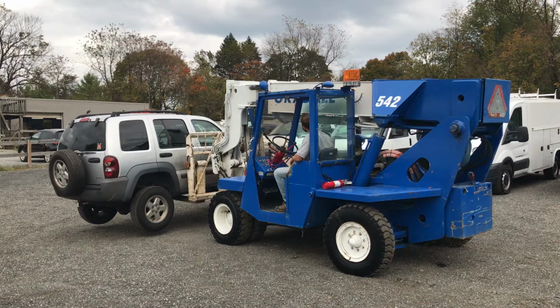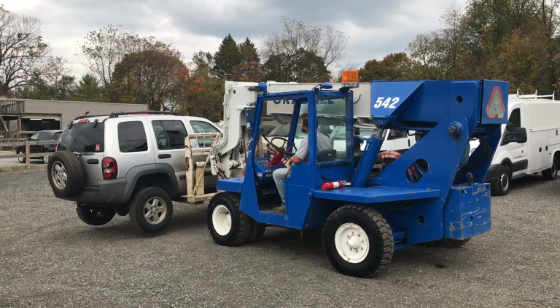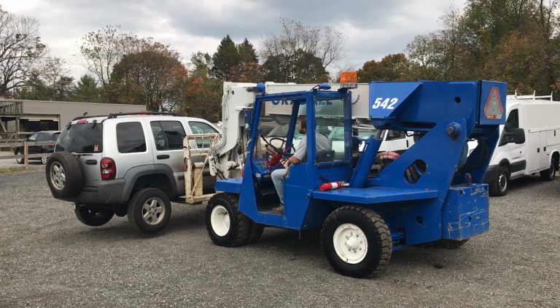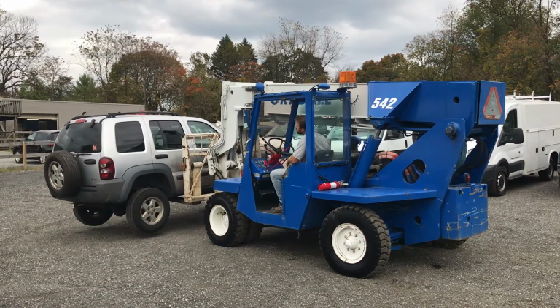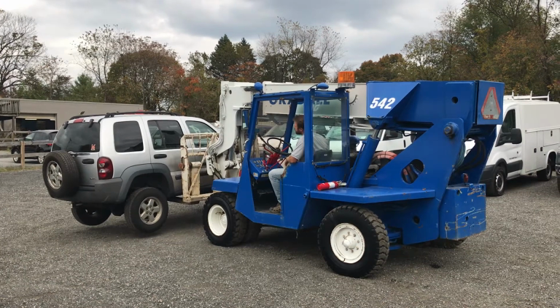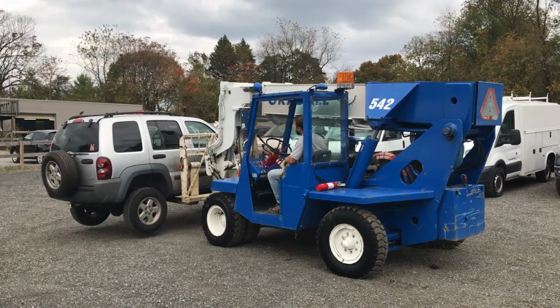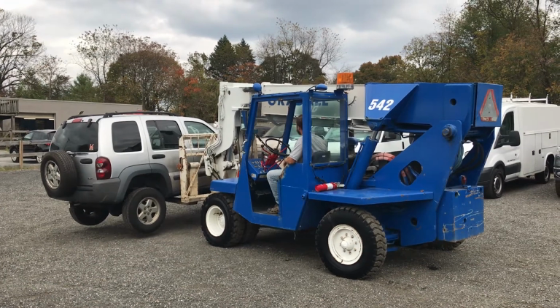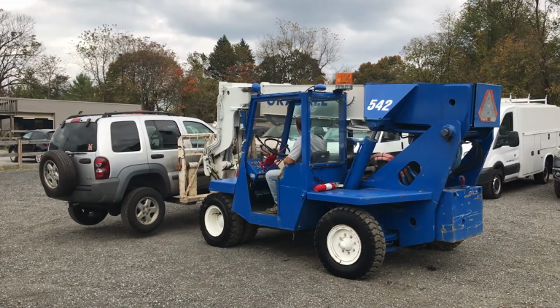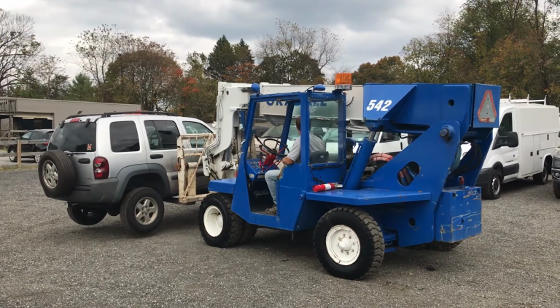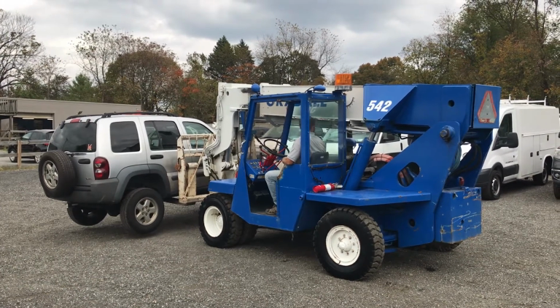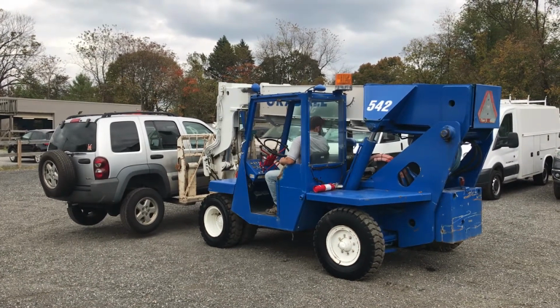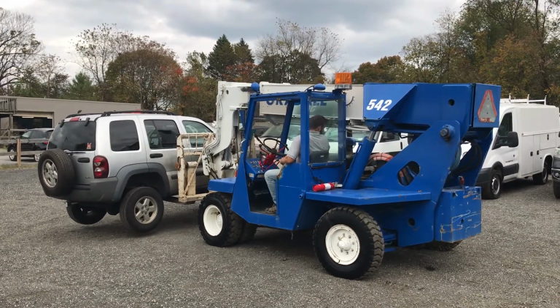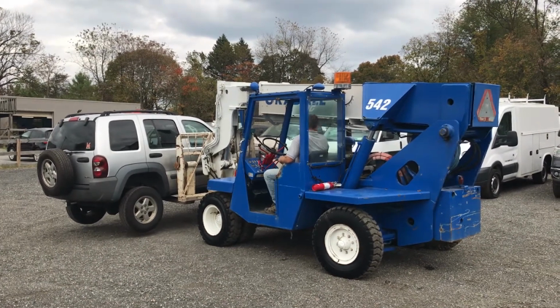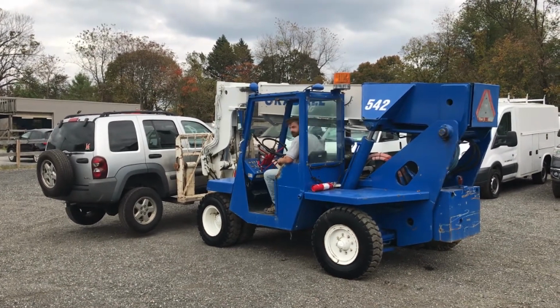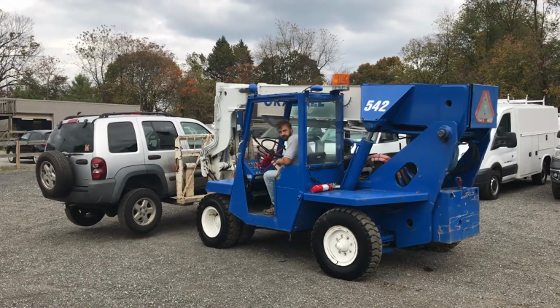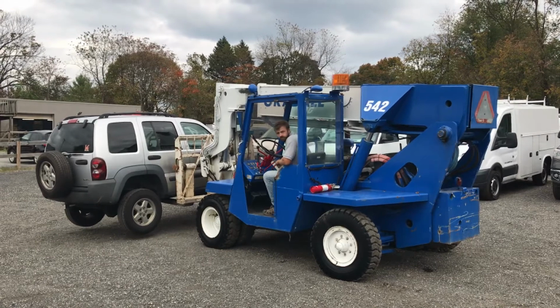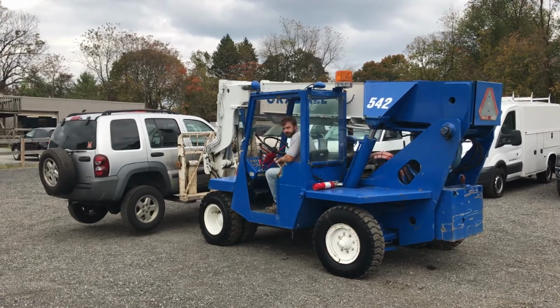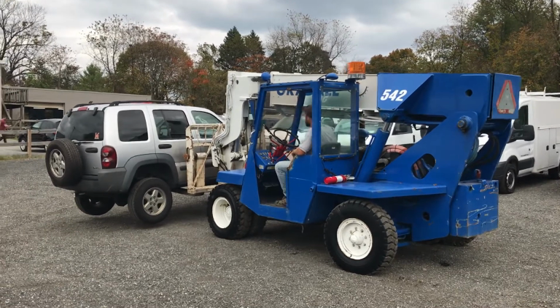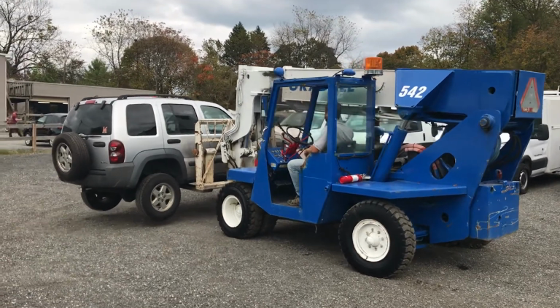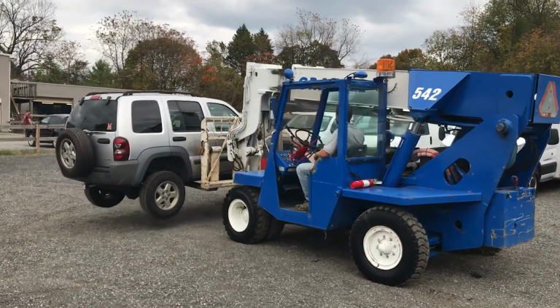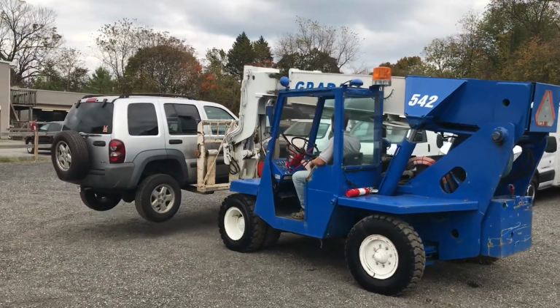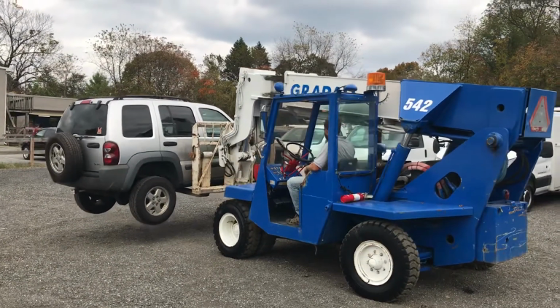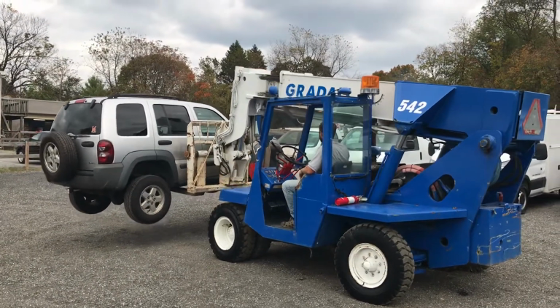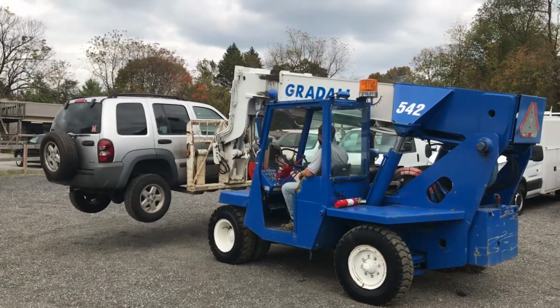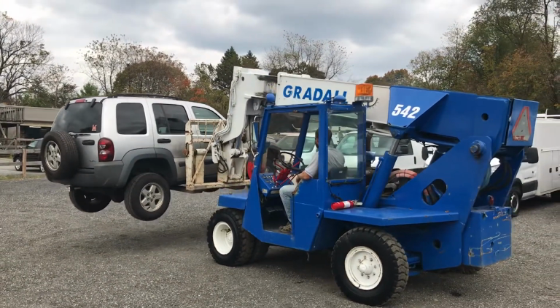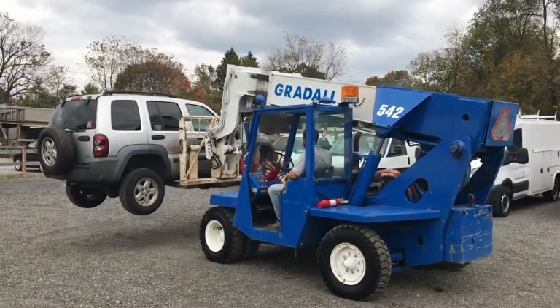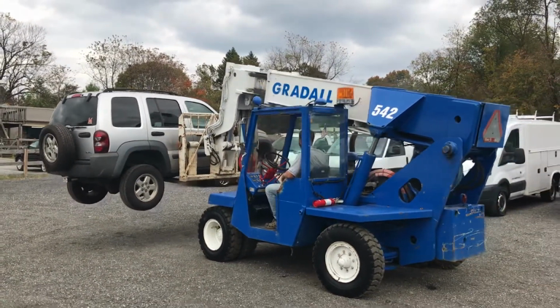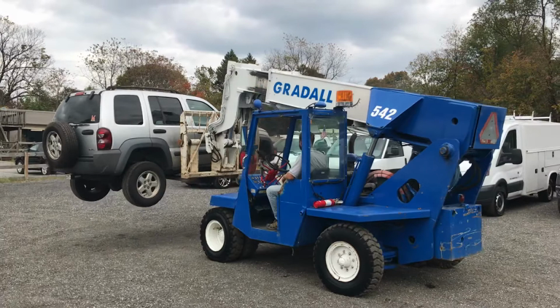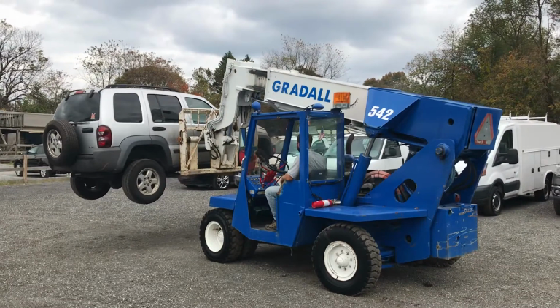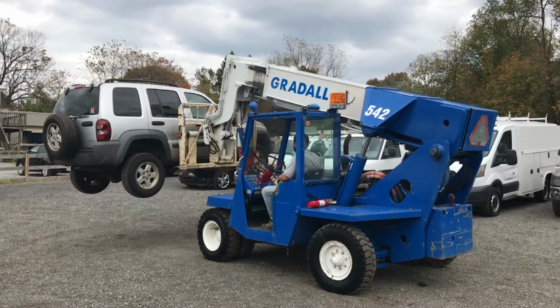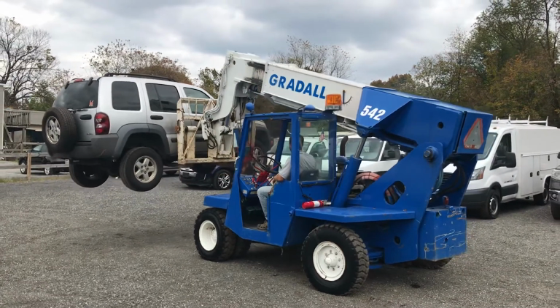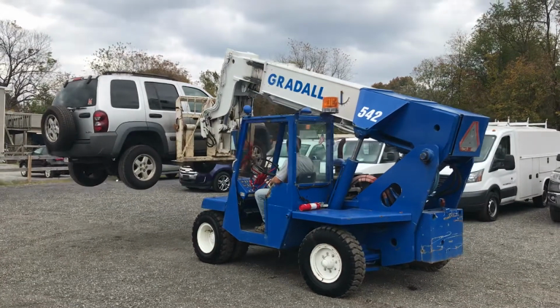Hello everyone, this is Brady with Lewis Motor Company, and today we are taking a look at our Gradol 542 all-terrain forklift. As you can see, it's lifting up a vehicle right now. This is an awesome high-capacity forklift.